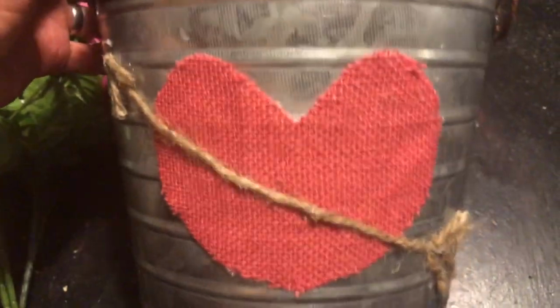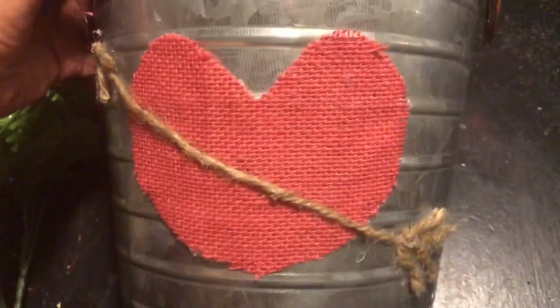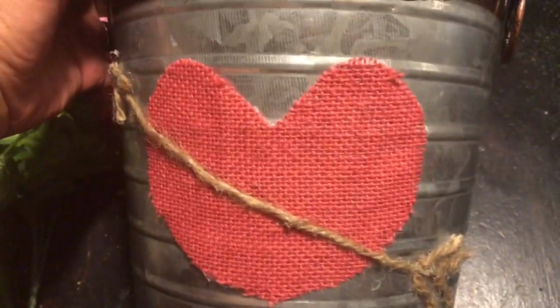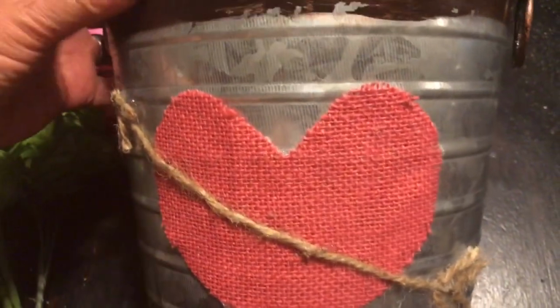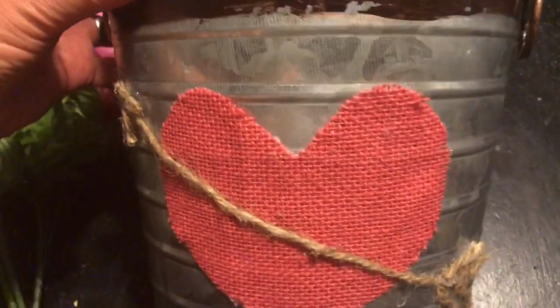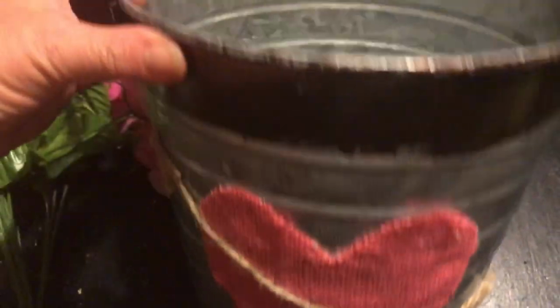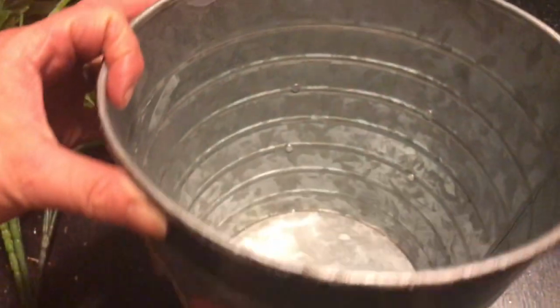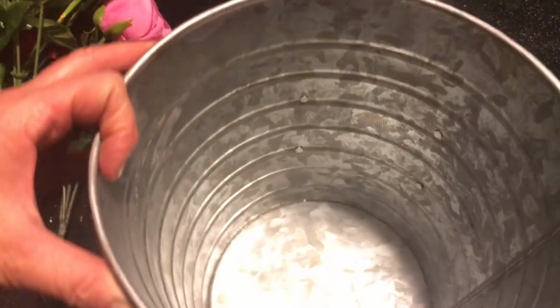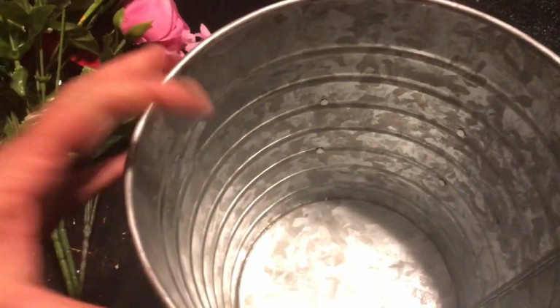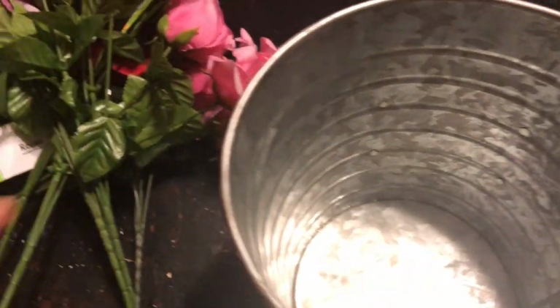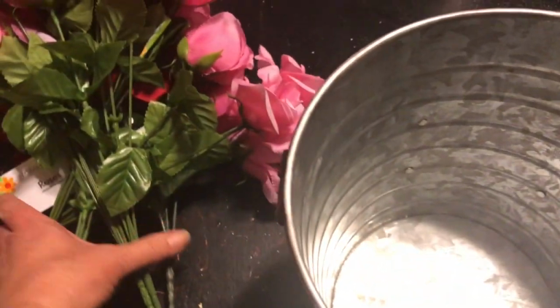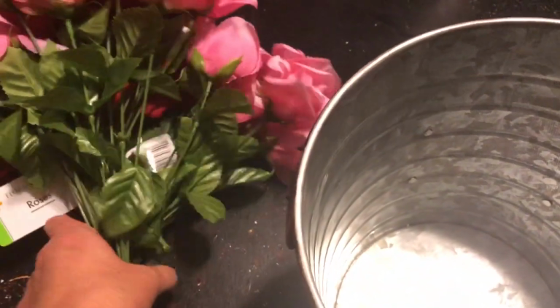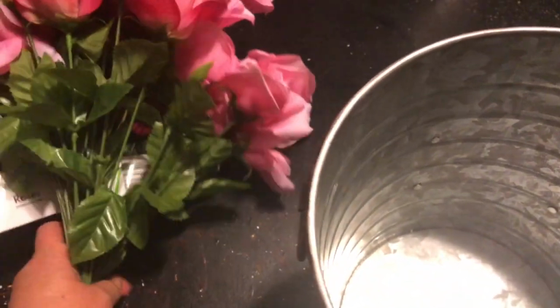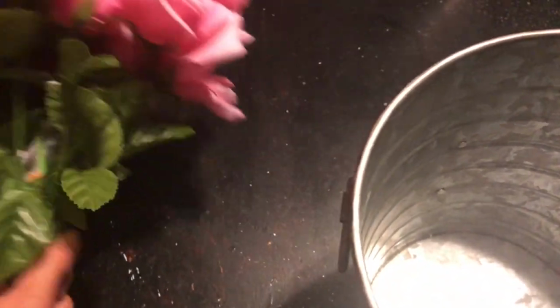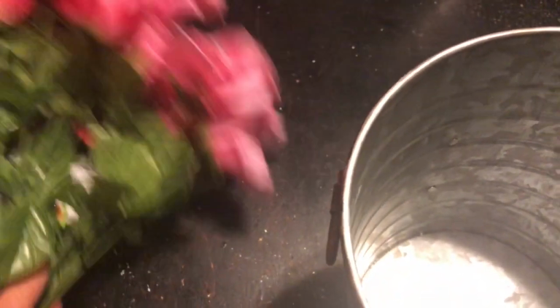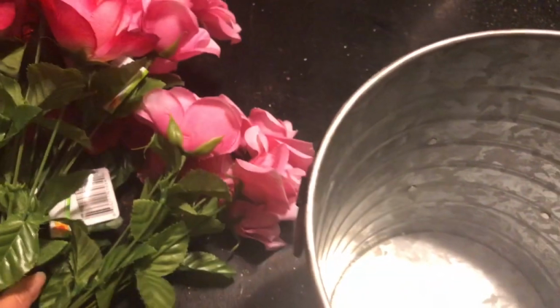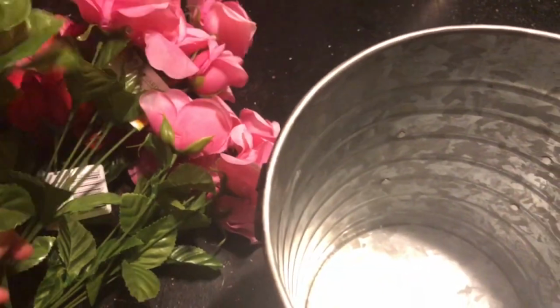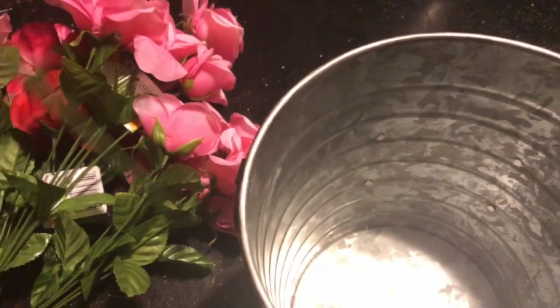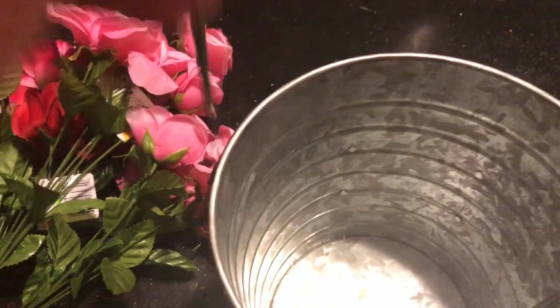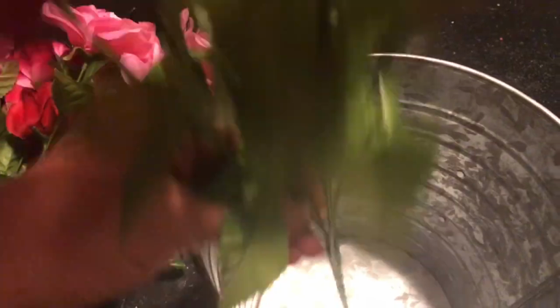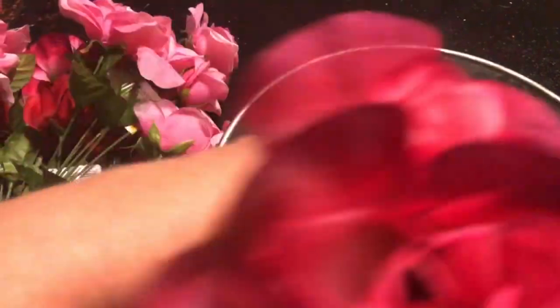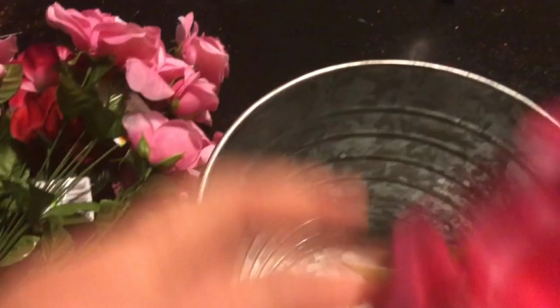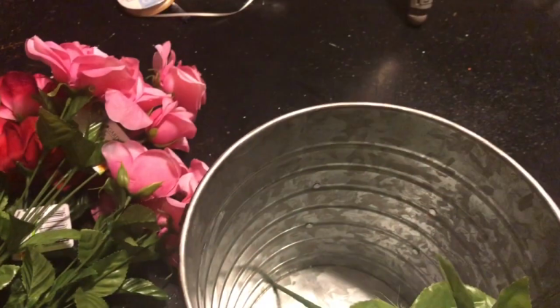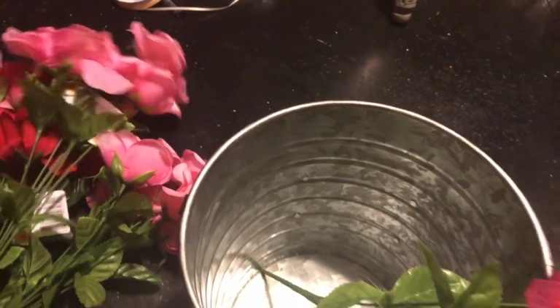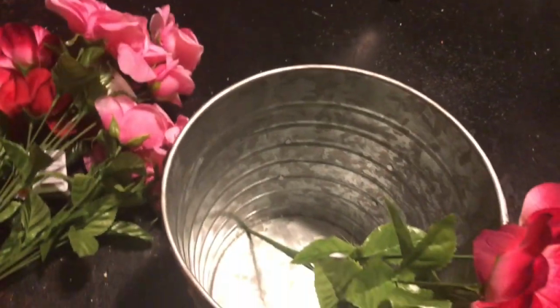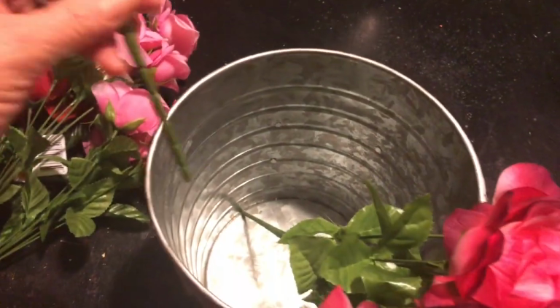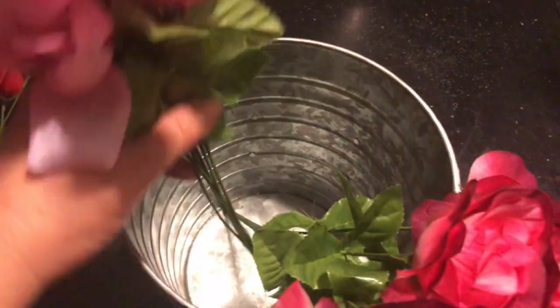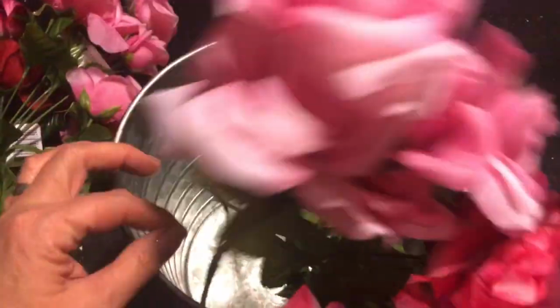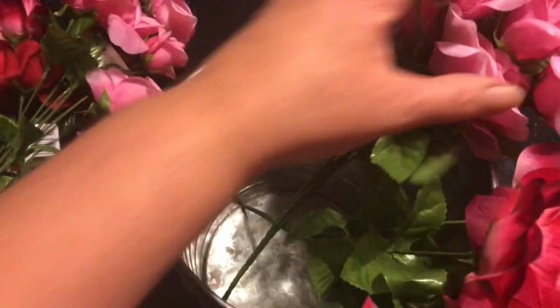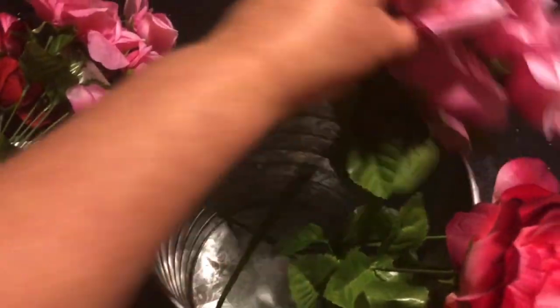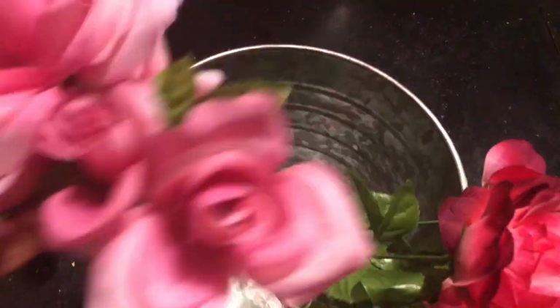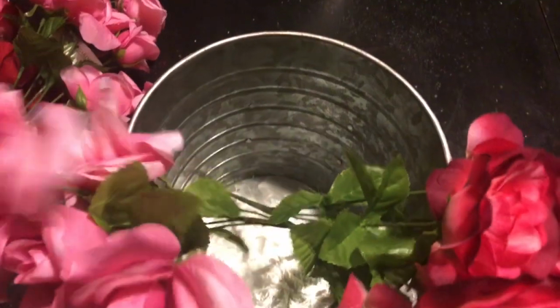I think it just turned out adorable. I love how it looks and it's all ready for Valentine's Day now. I can just stick my dollar tree roses inside and I have me a farmhouse bucket bouquet, and I just love it.